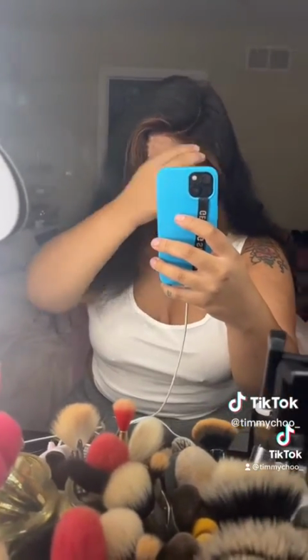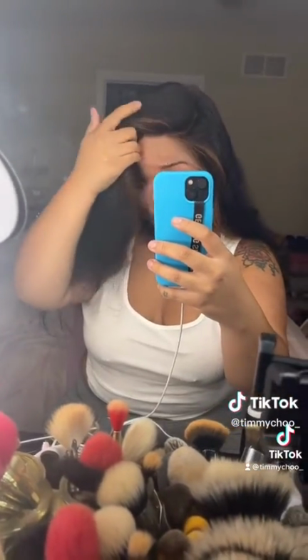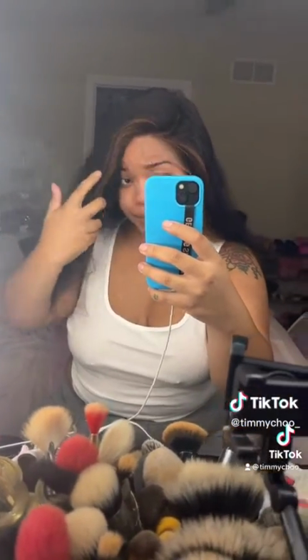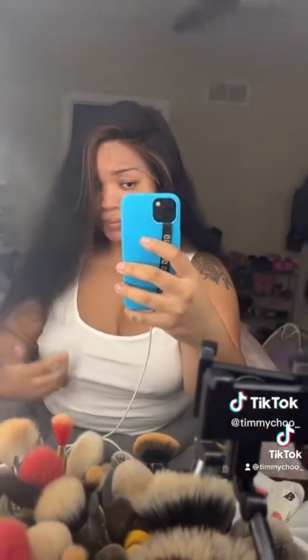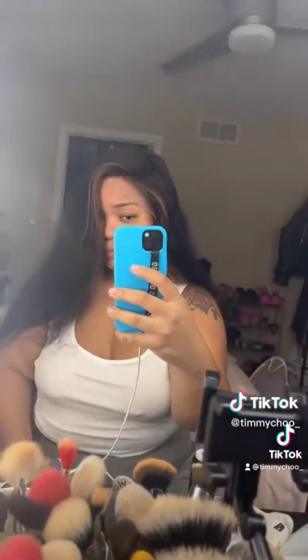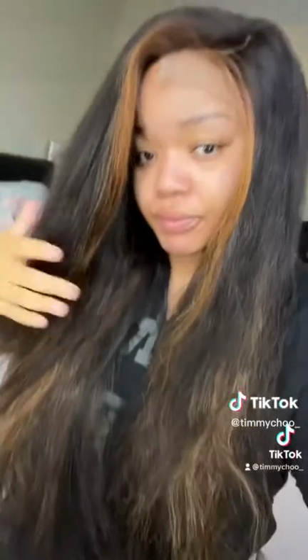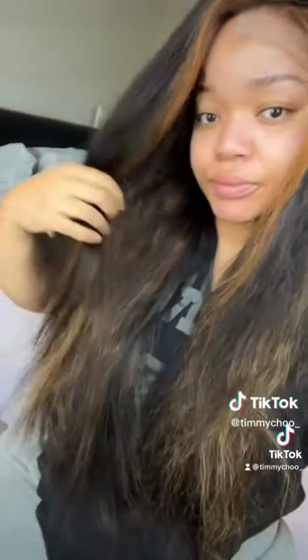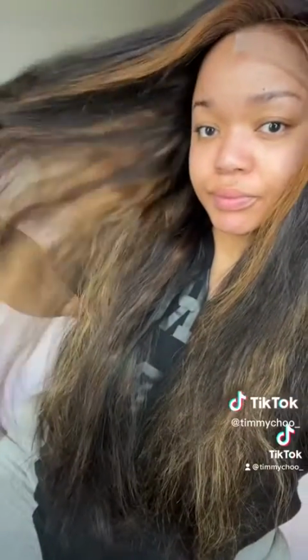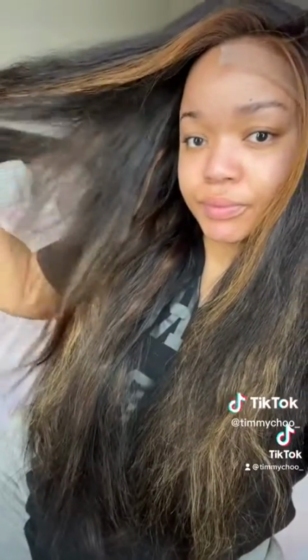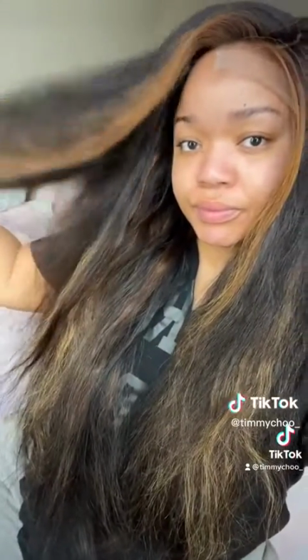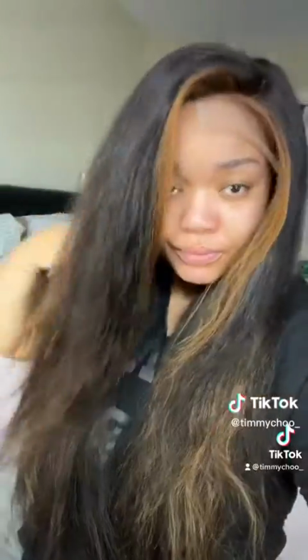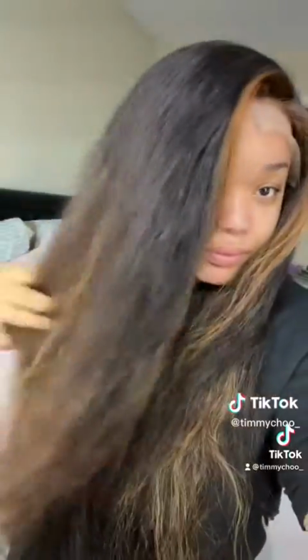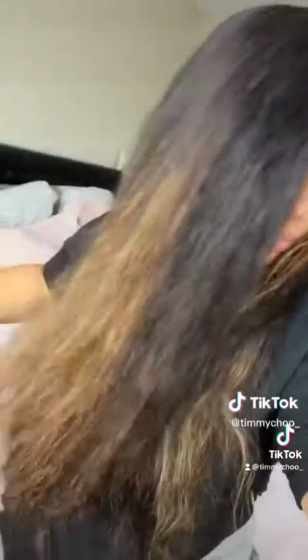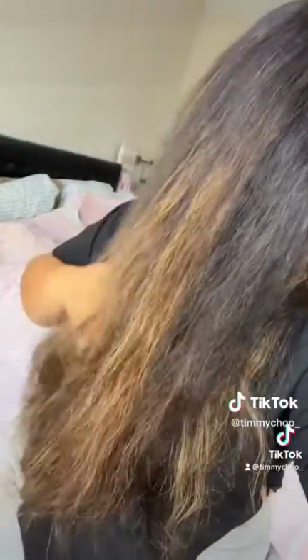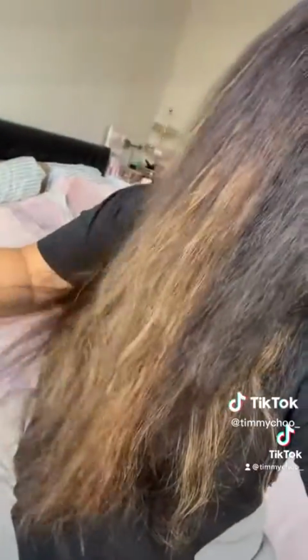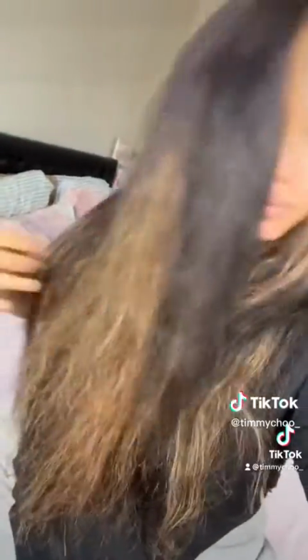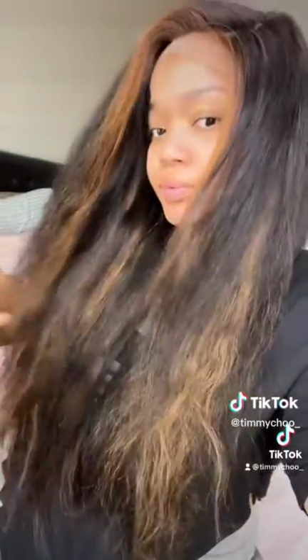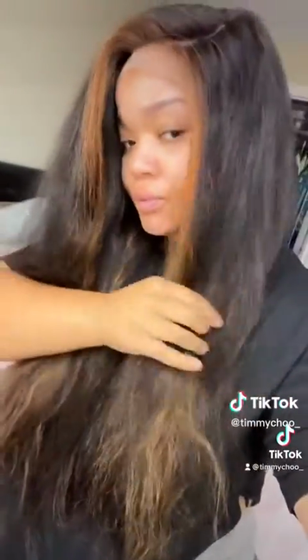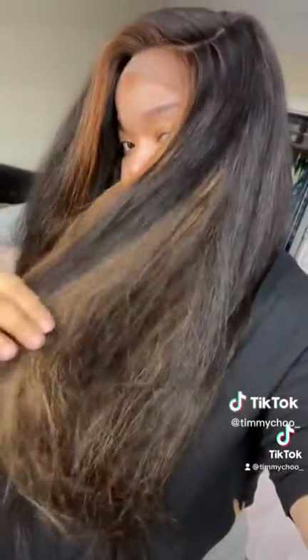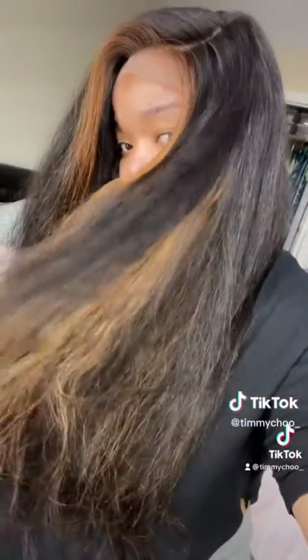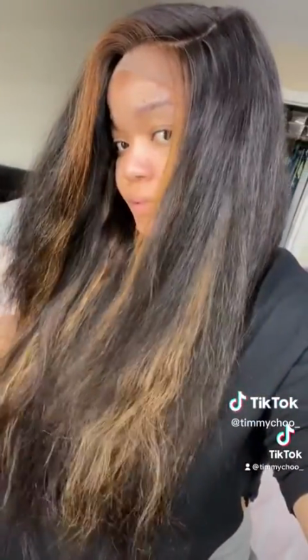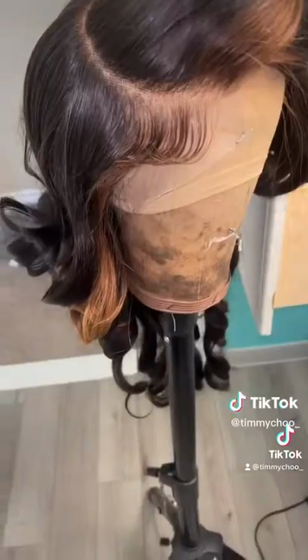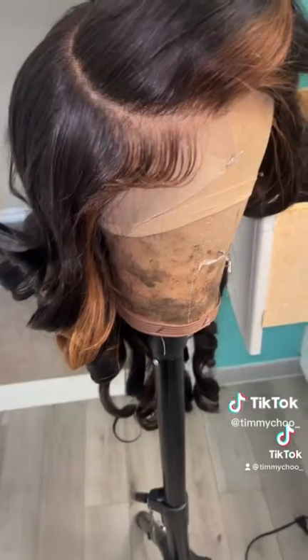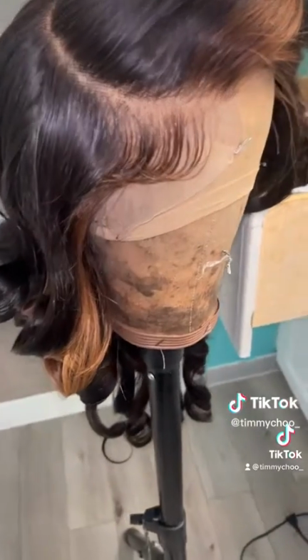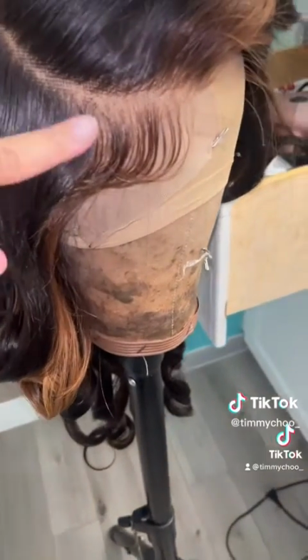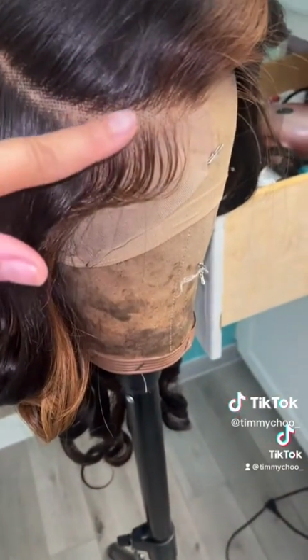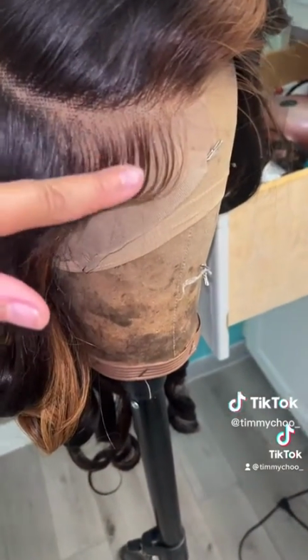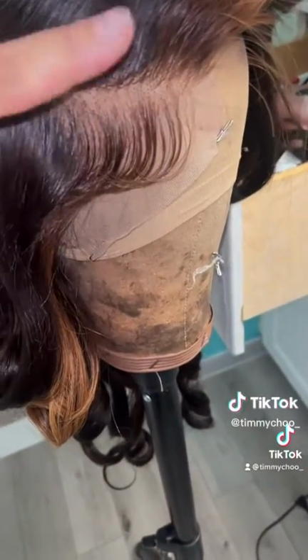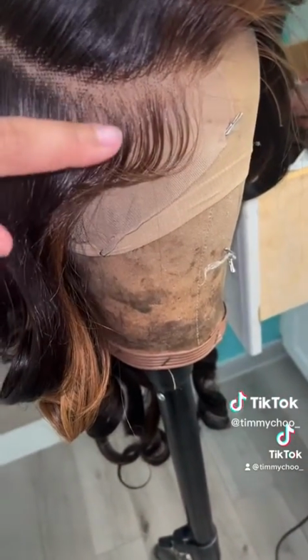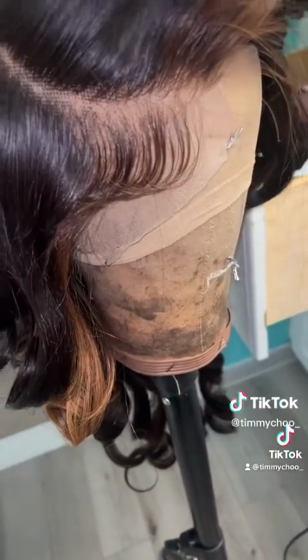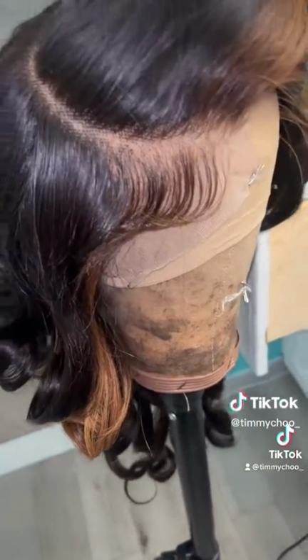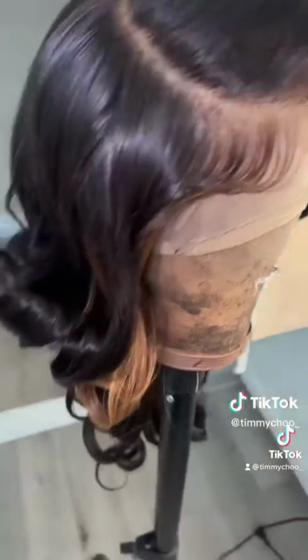Then I'm just figuring out the parting I want to do, checking out all the highlights and the layers. I cut layers into this wig and then I just curled it up. I also did a nice little swoop method that I learned from TikTok.